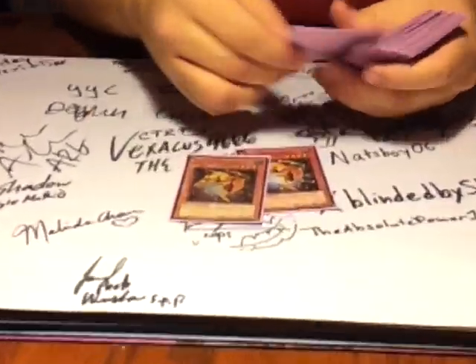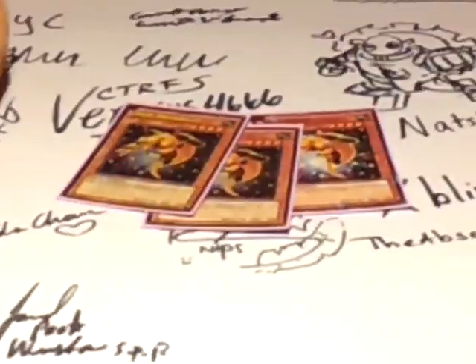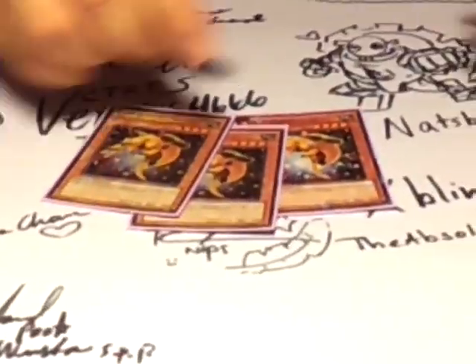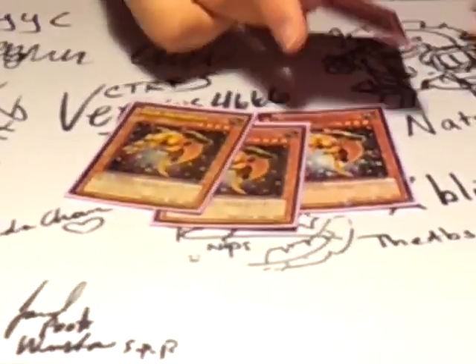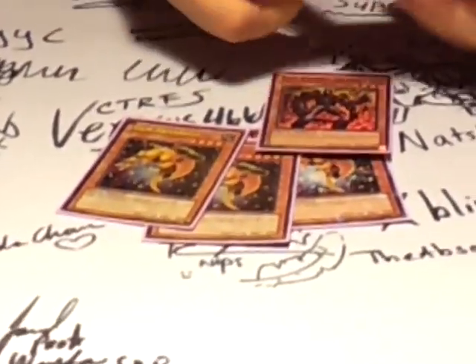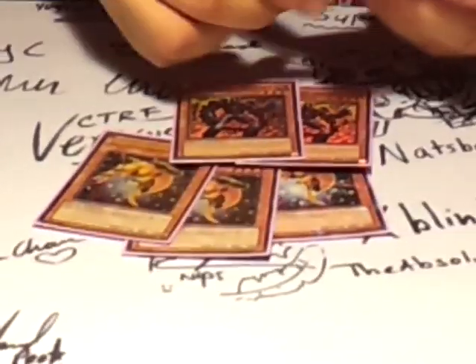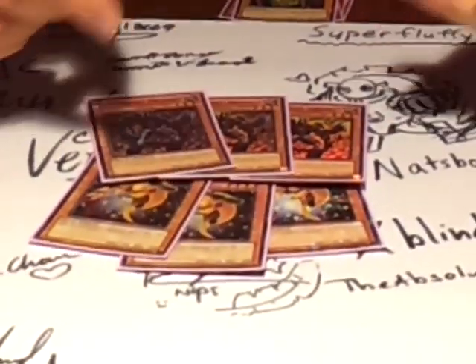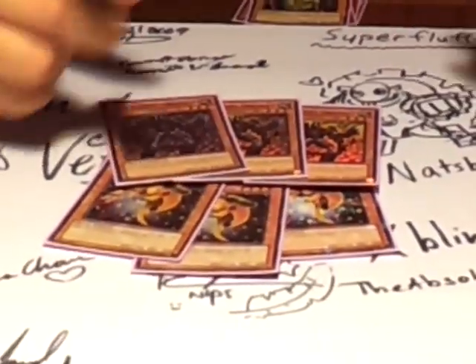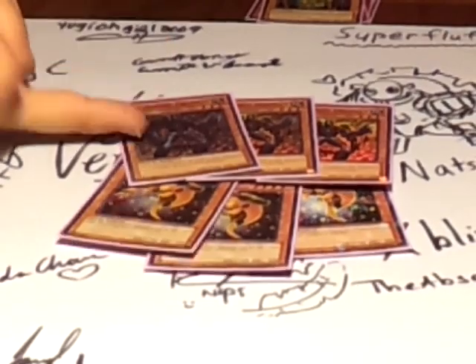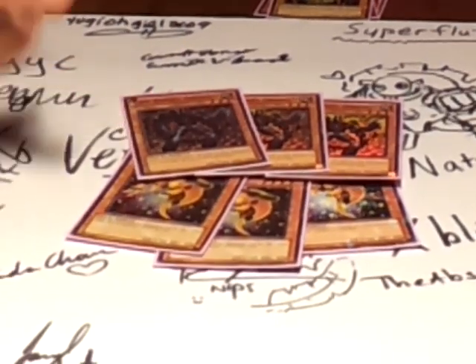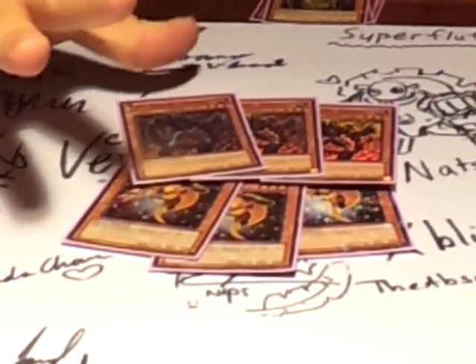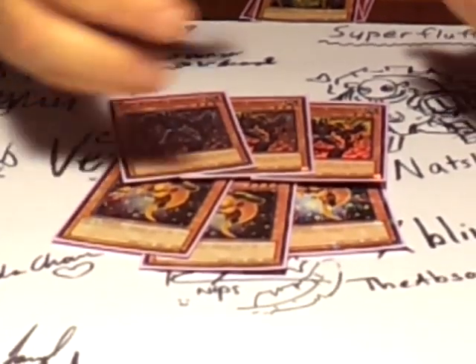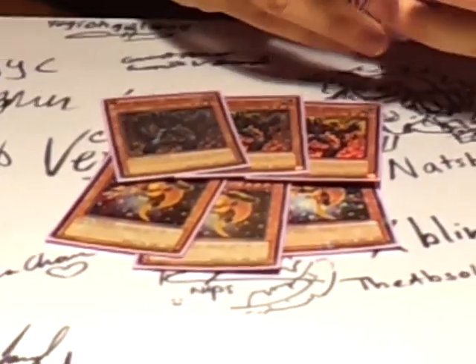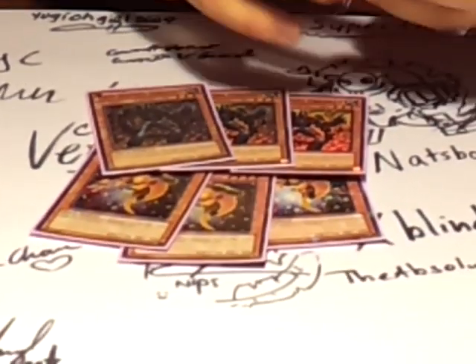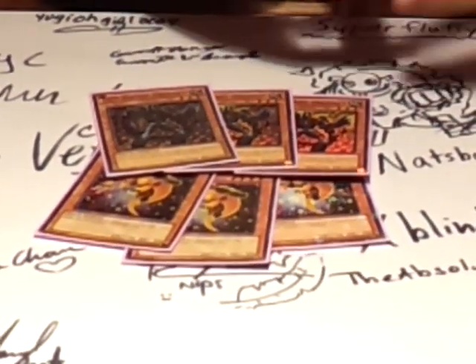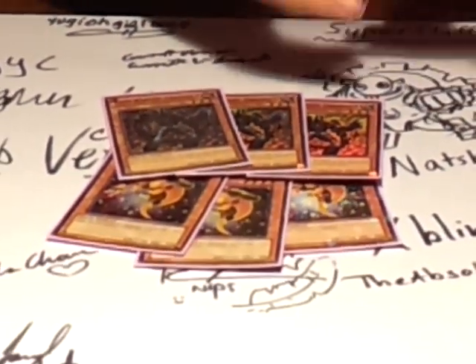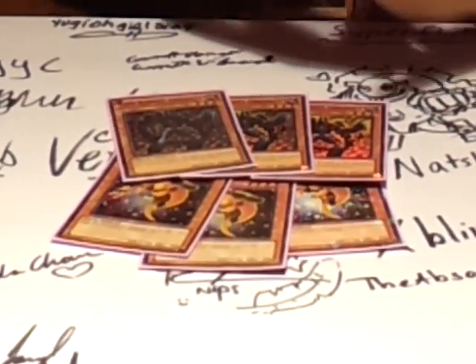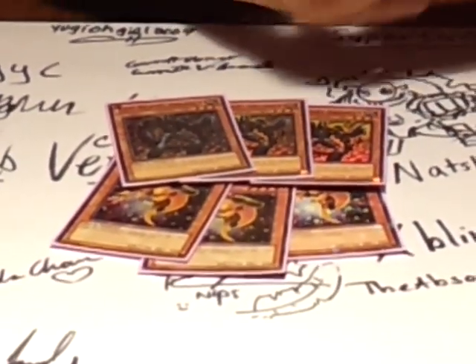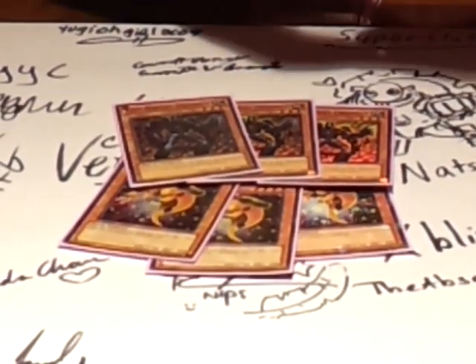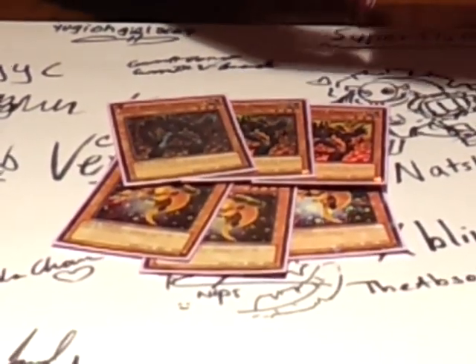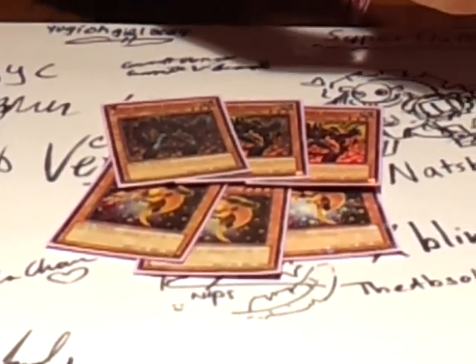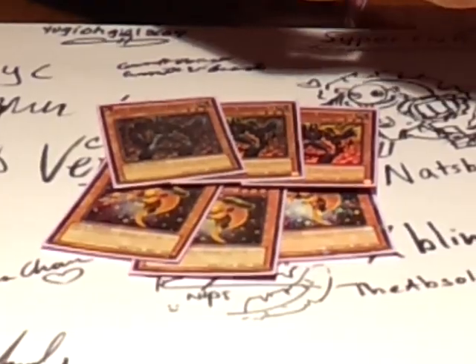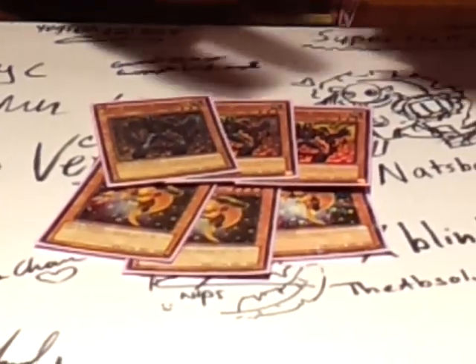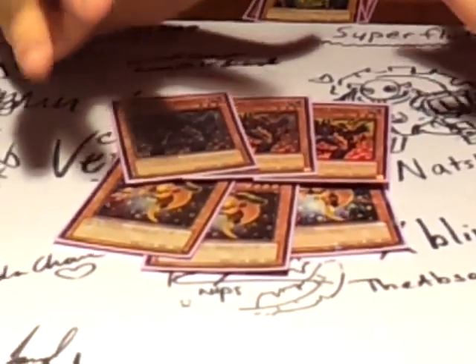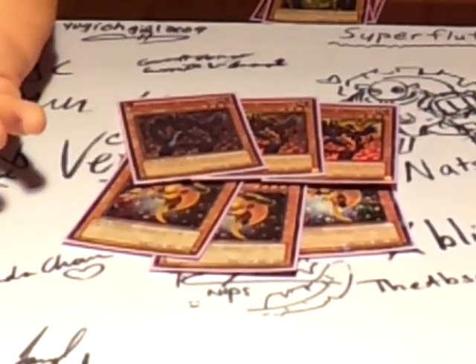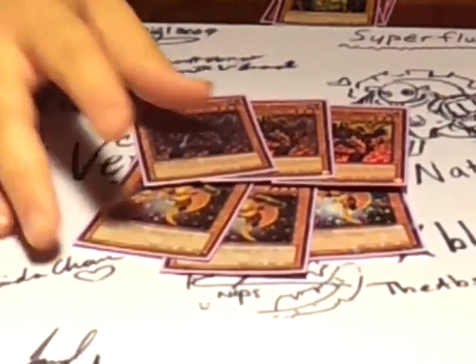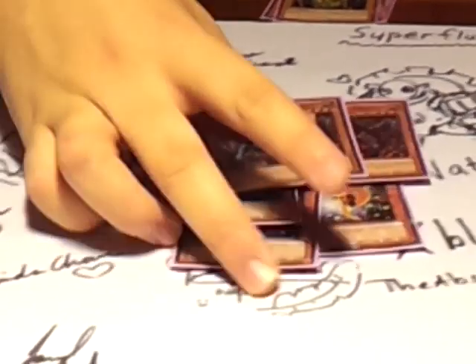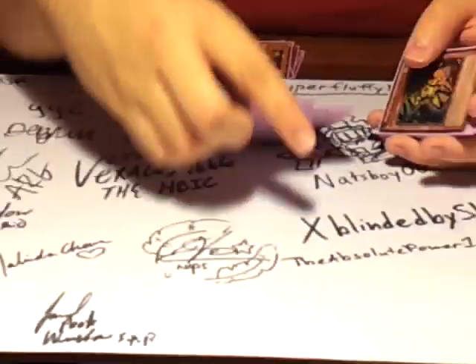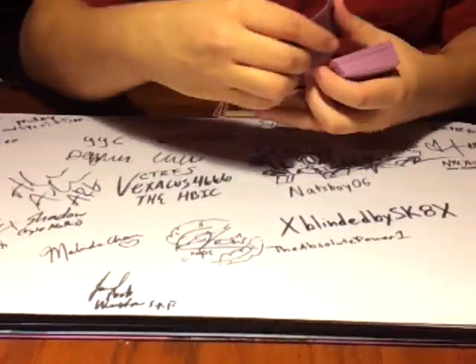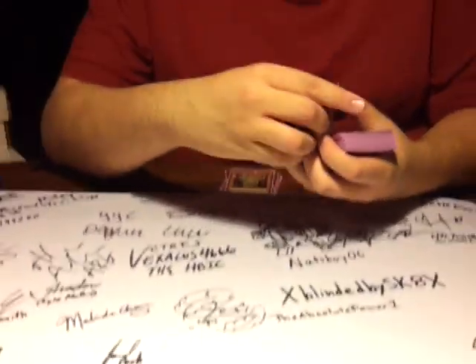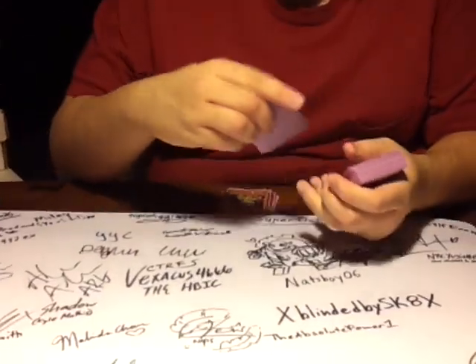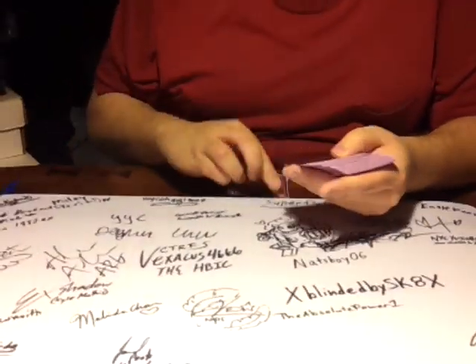Triple Armadillo — you search for Obsidian, and then when you pitch Obsidian, you get to grab more Fusion Material cards. I'm not playing Lazulbite. I think that card's terrible. I never get the combo off with it, and I would rather play other cards.